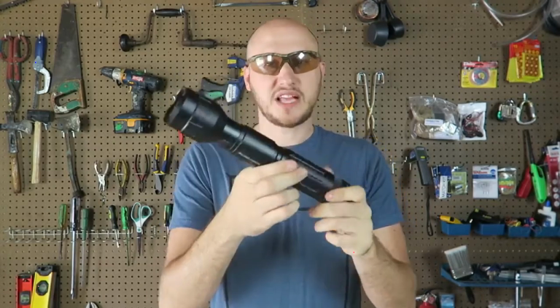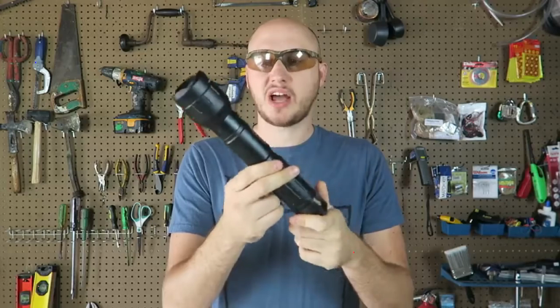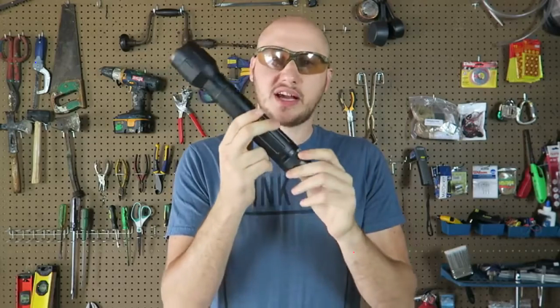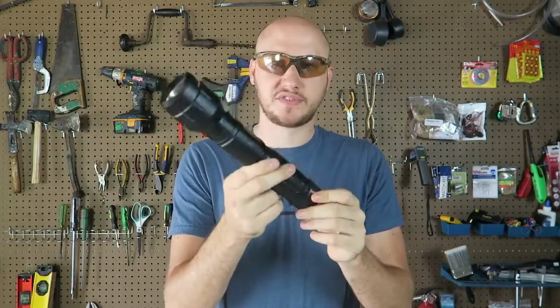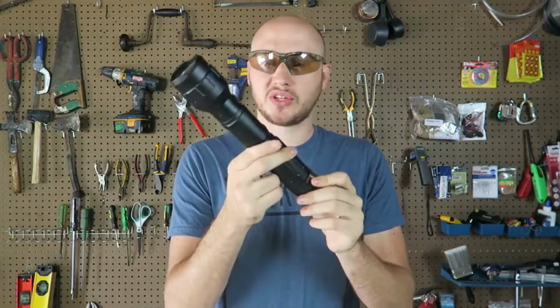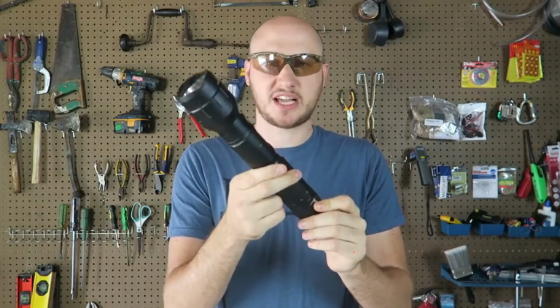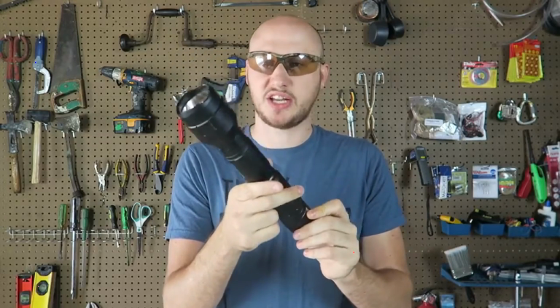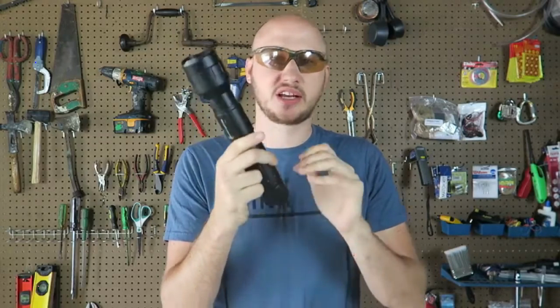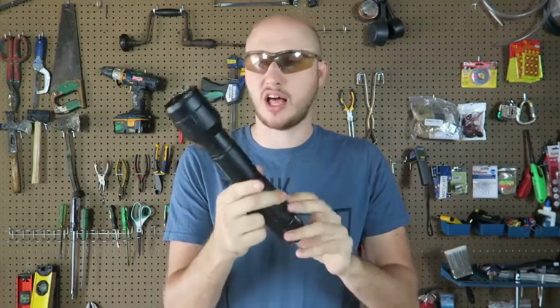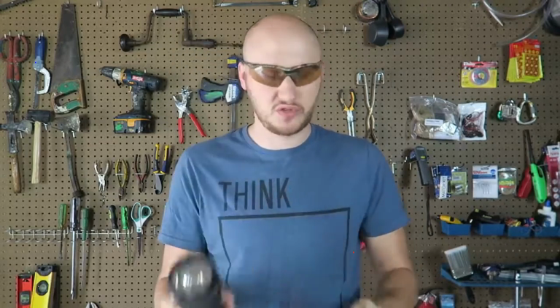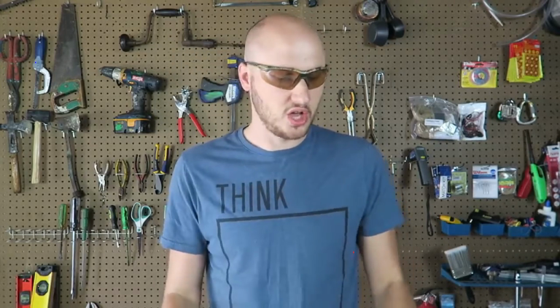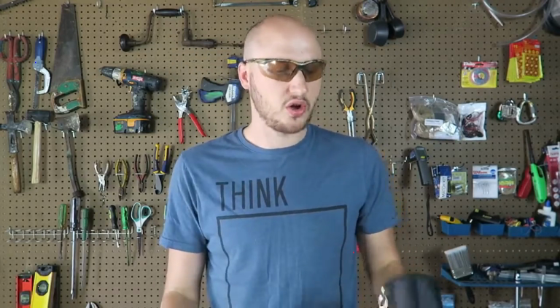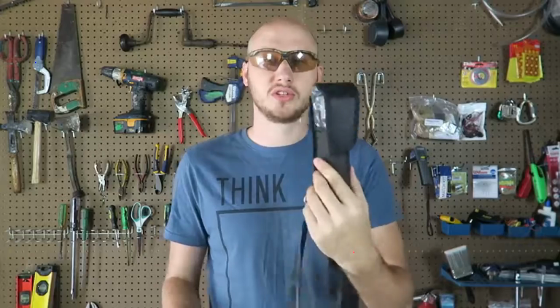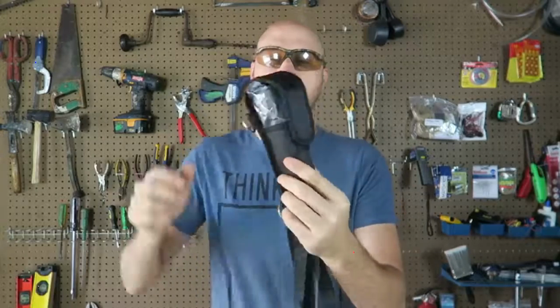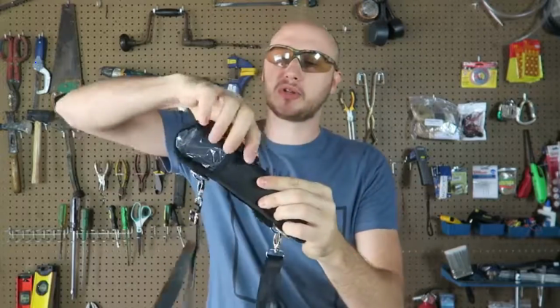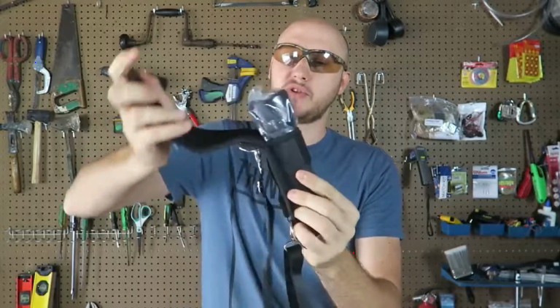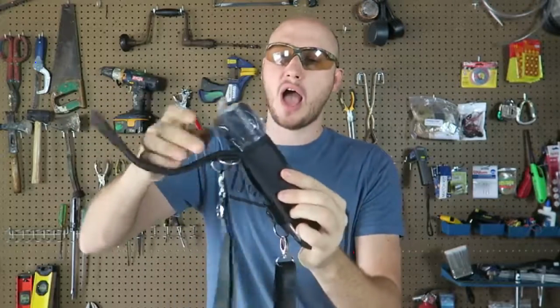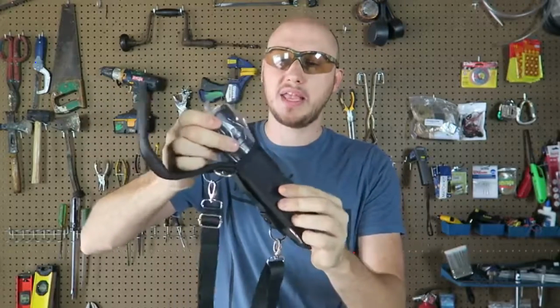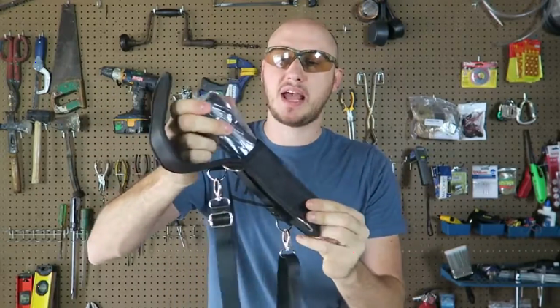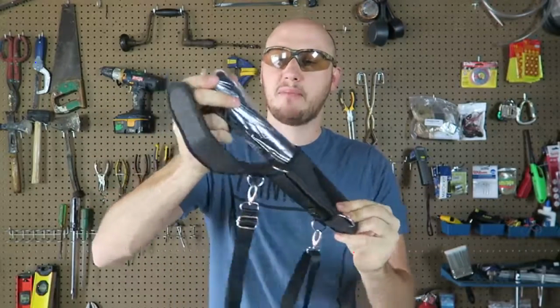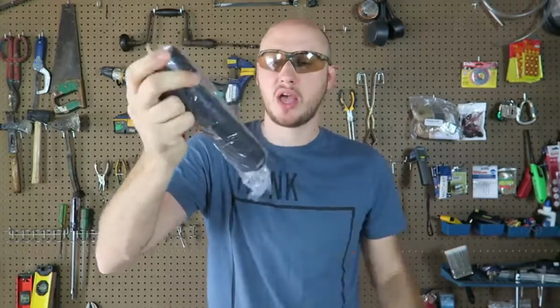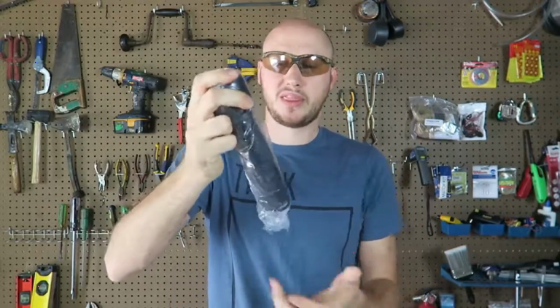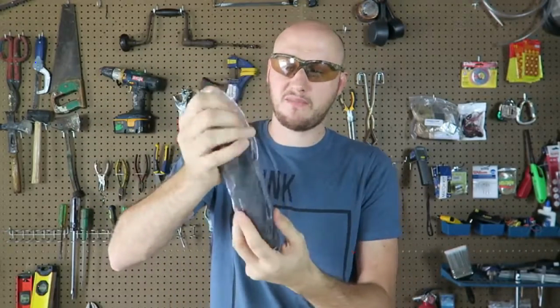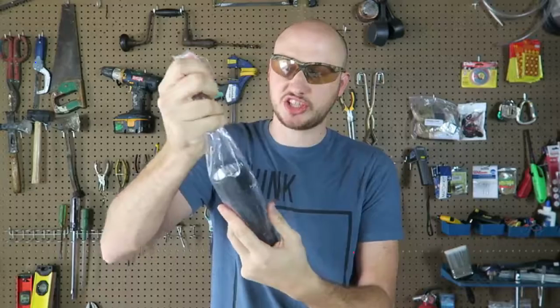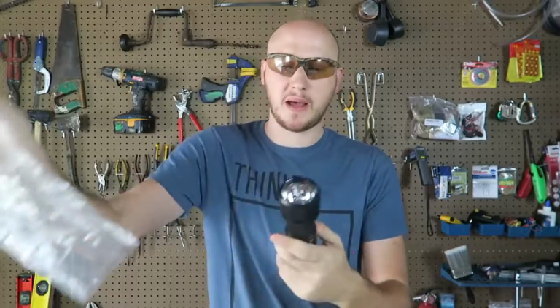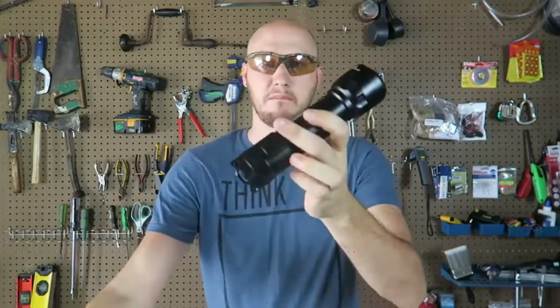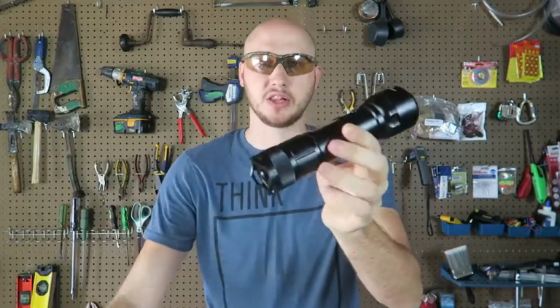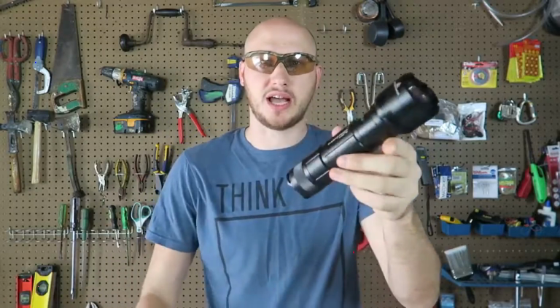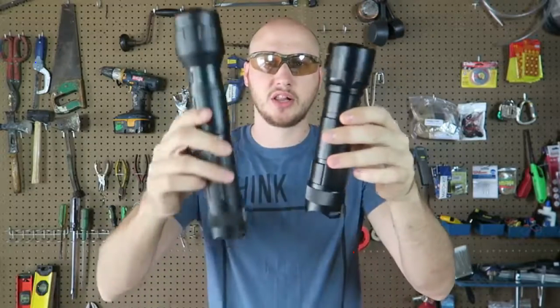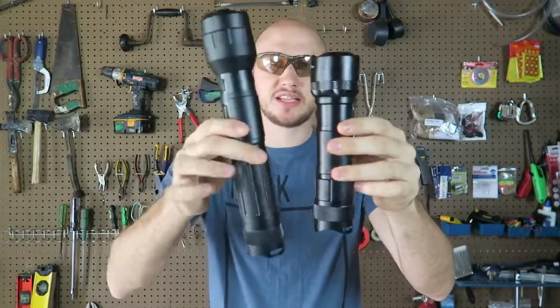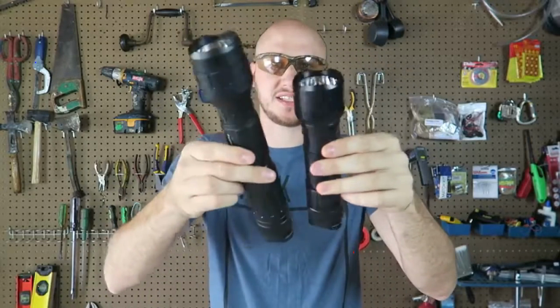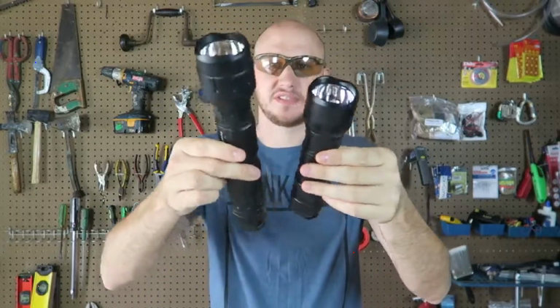This flashlight I already reviewed on a second channel and it got lots of views. So today I'm going to review a mini version. They came out with the same flashlight but a mini. Look at the size difference.